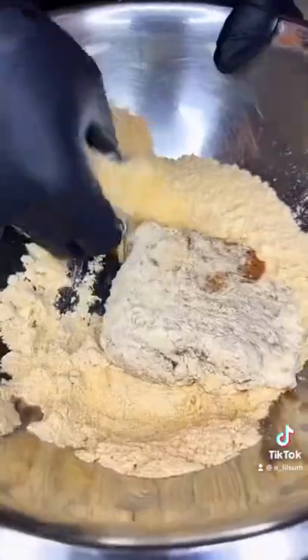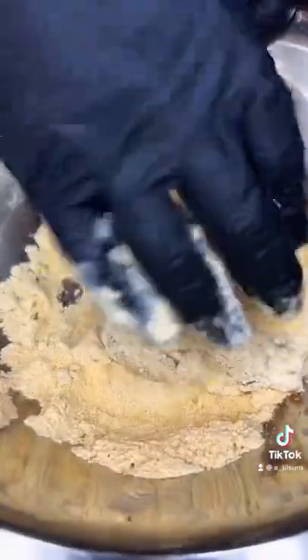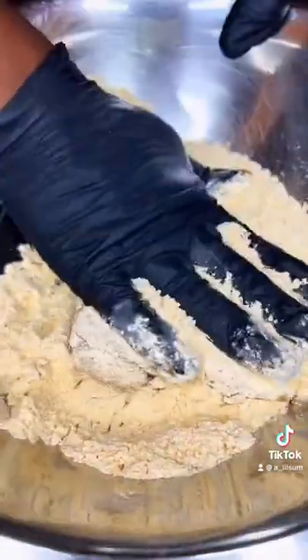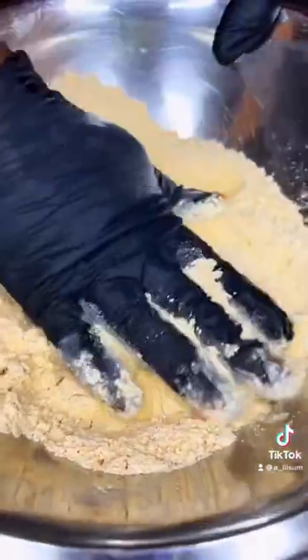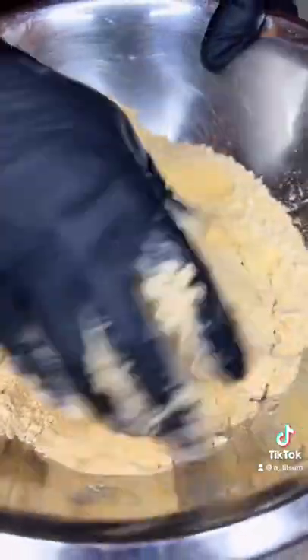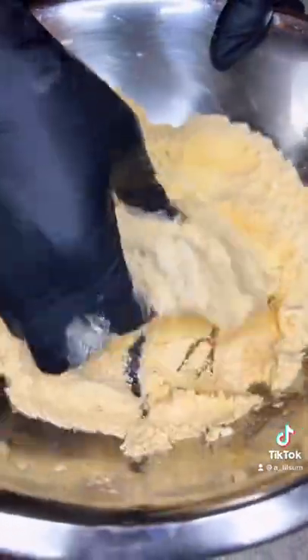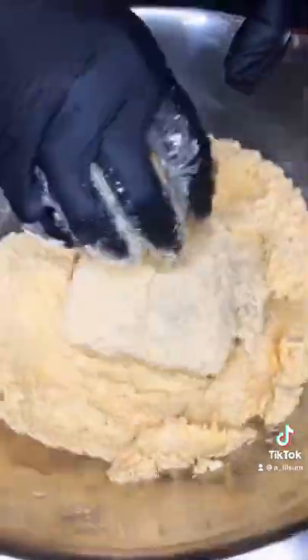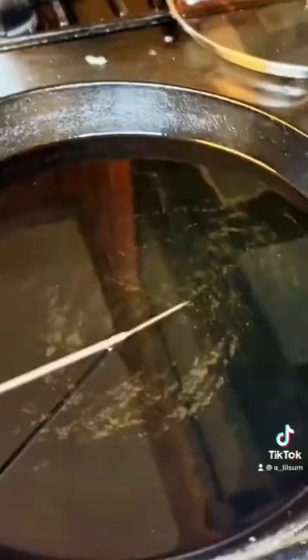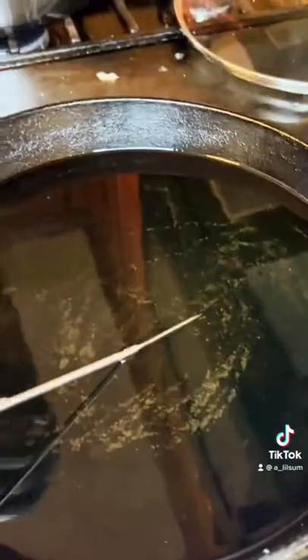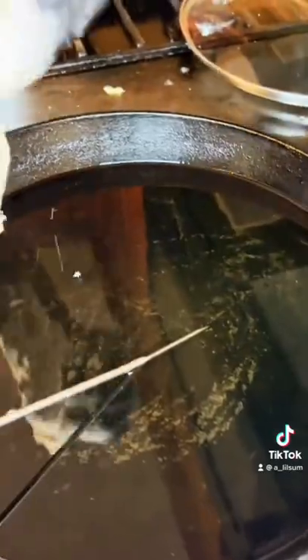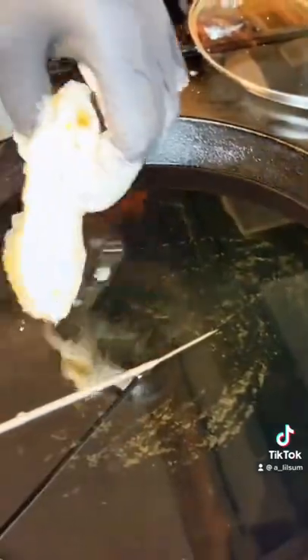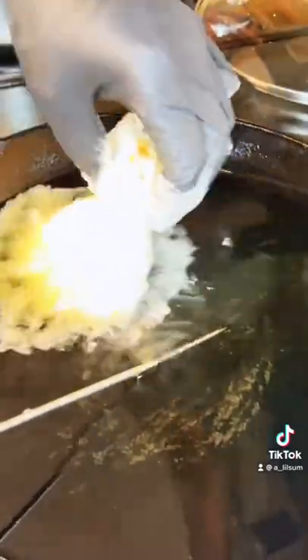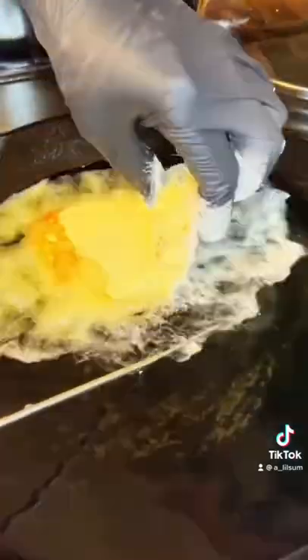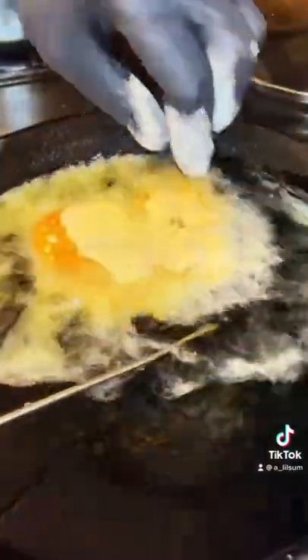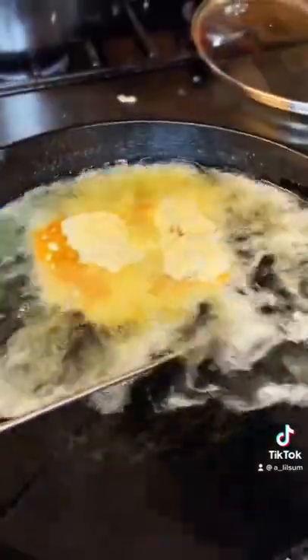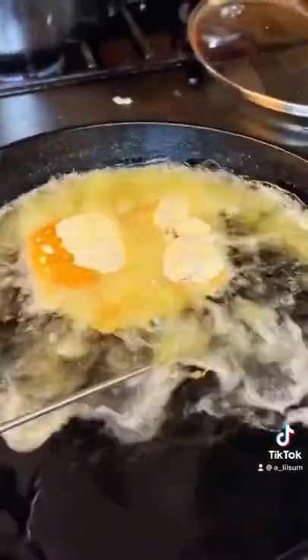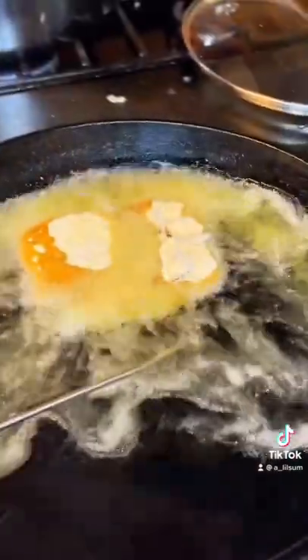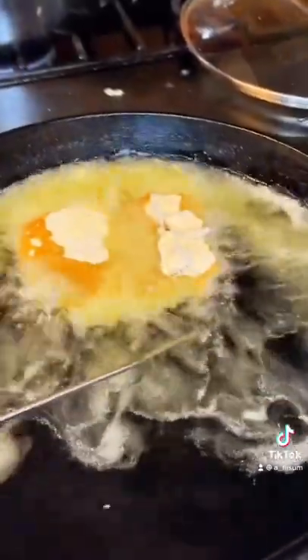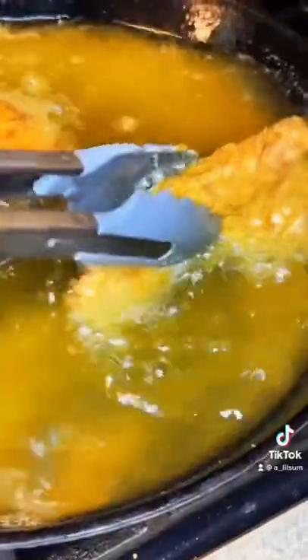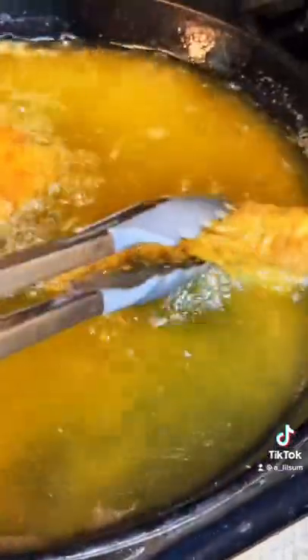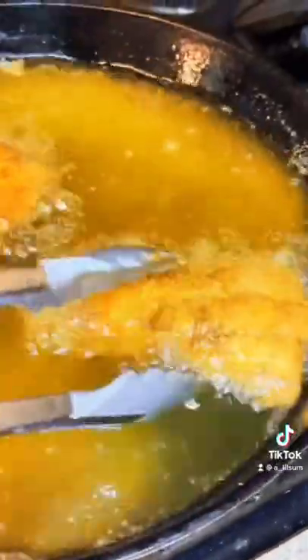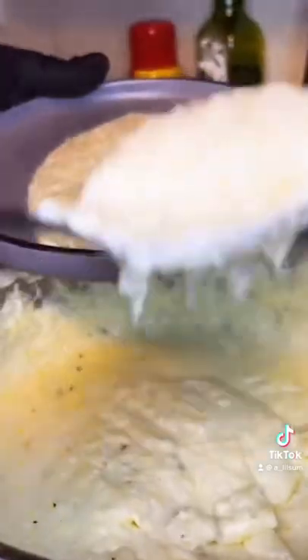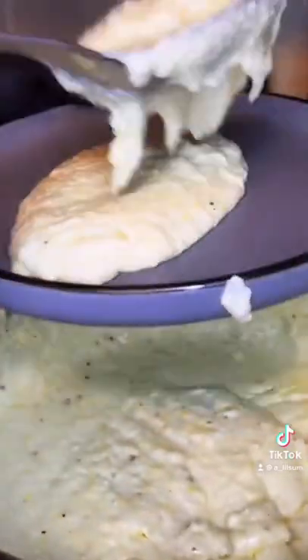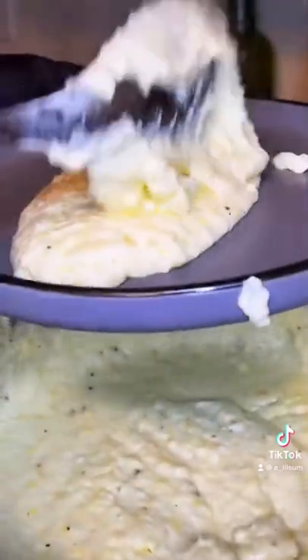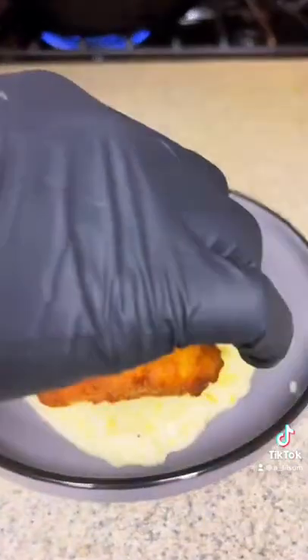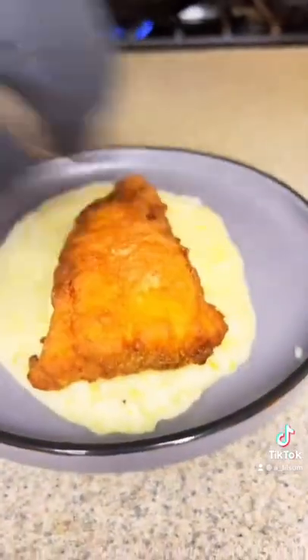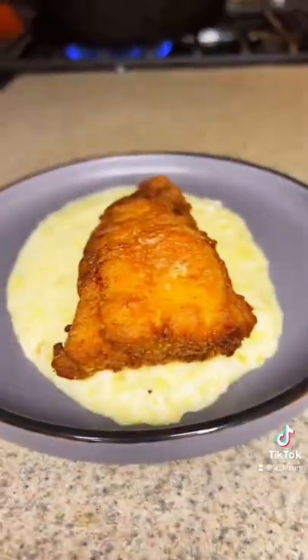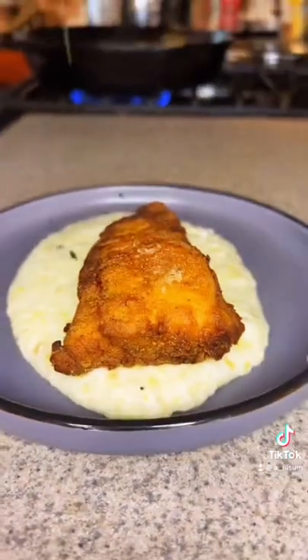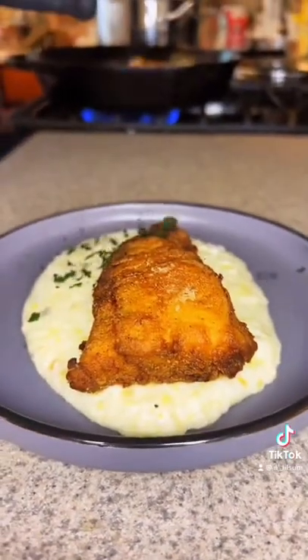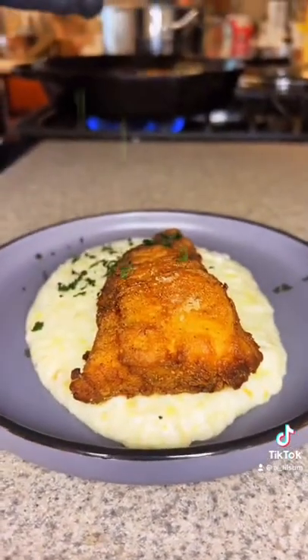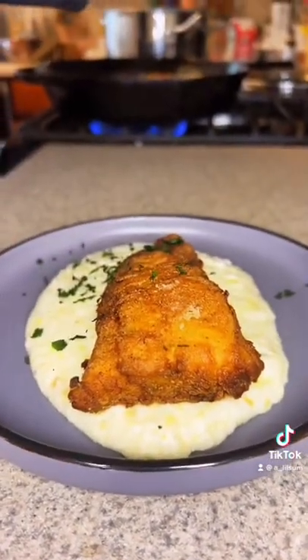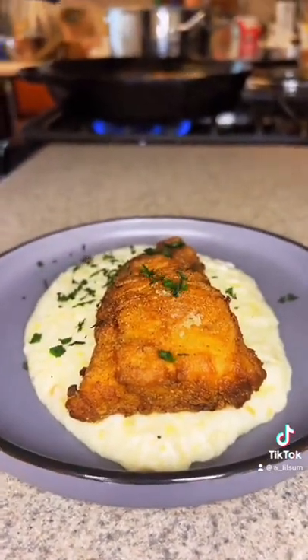Now it's time to fry our fish. Y'all know I'm using the Lefty's fish fry. I'm going to go ahead and coat that up, give that a fry. Go ahead and flip it halfway through, plate up your grits, add your fish with a little parsley.